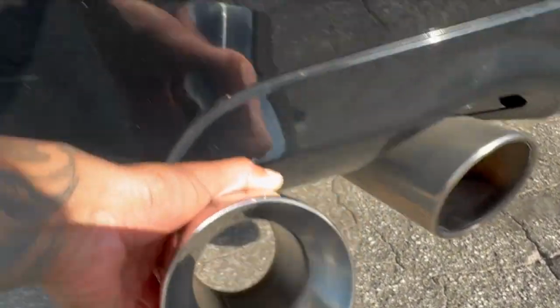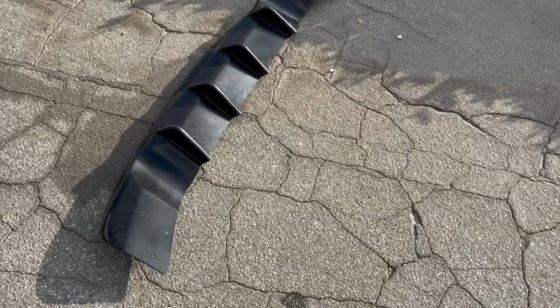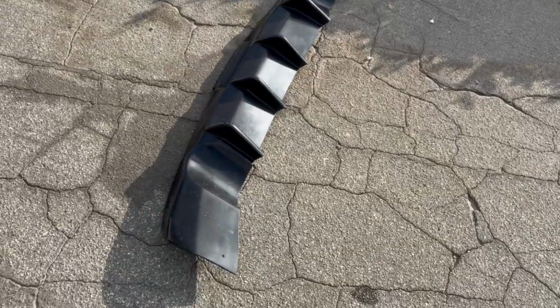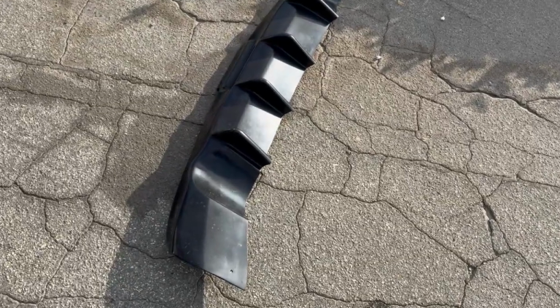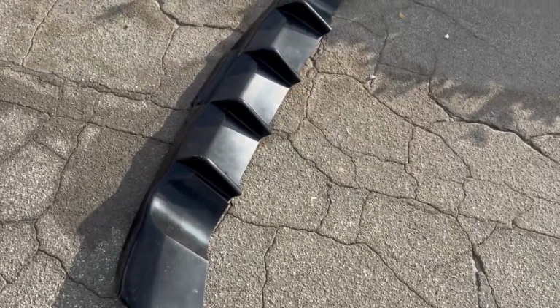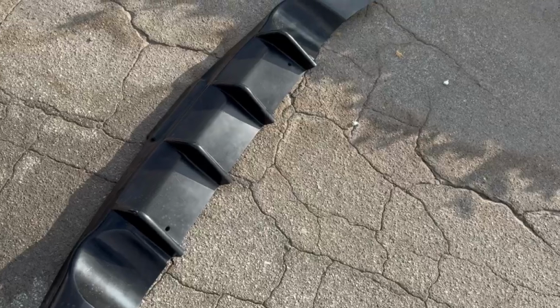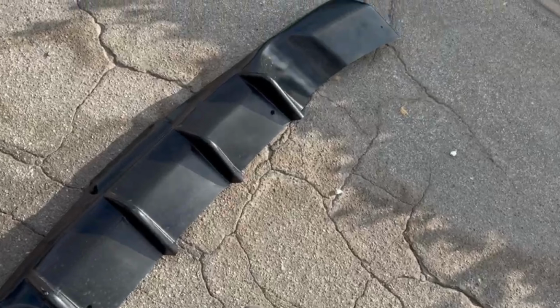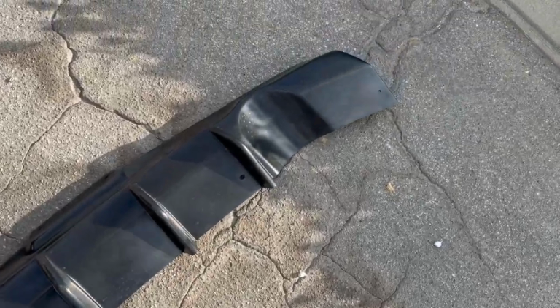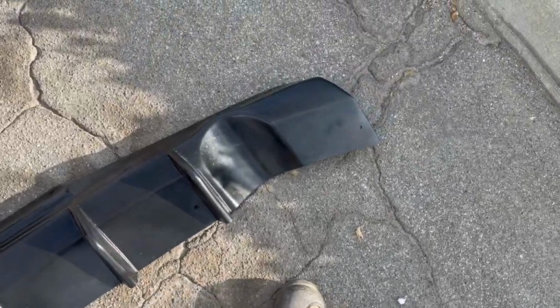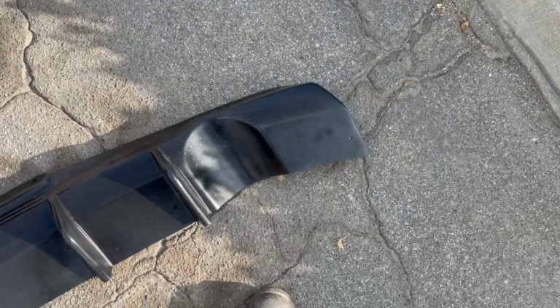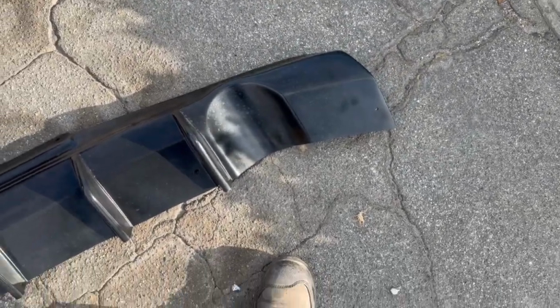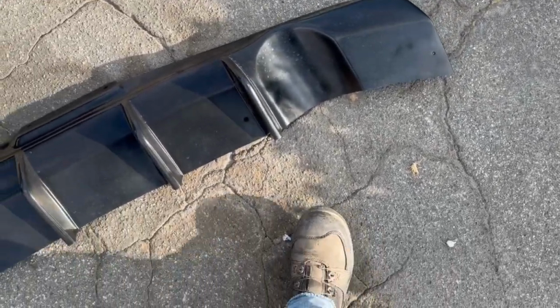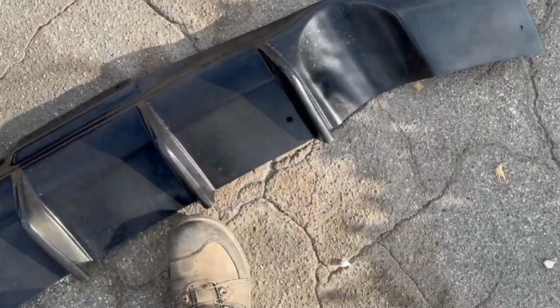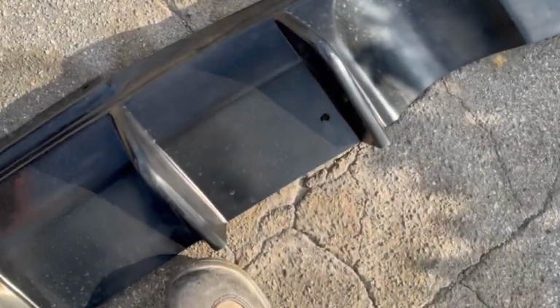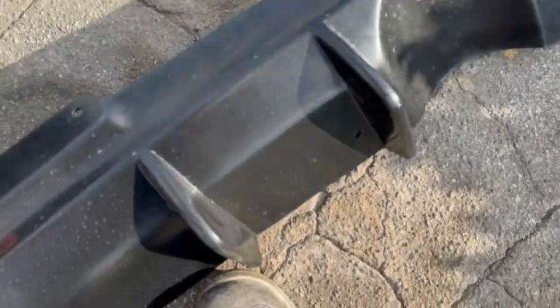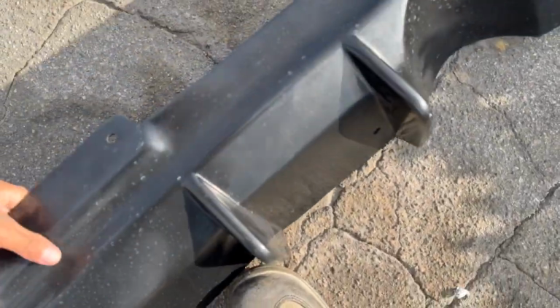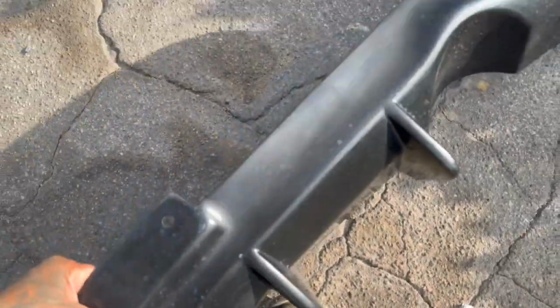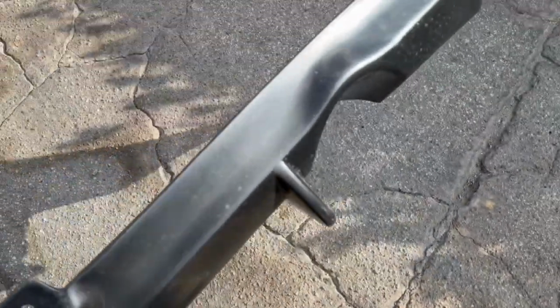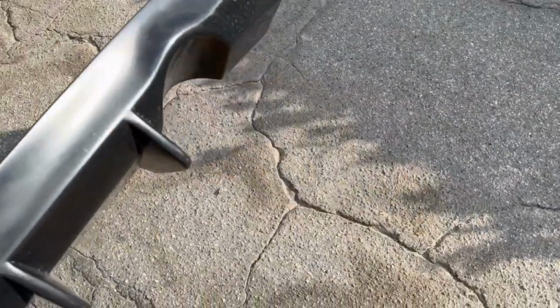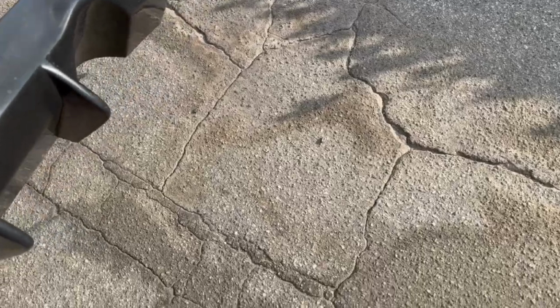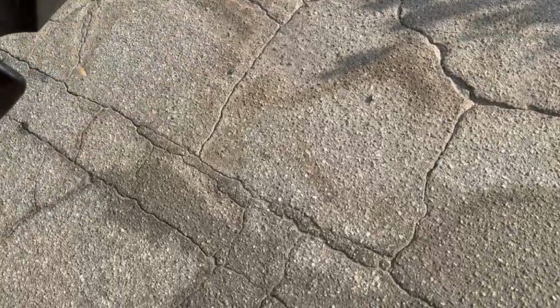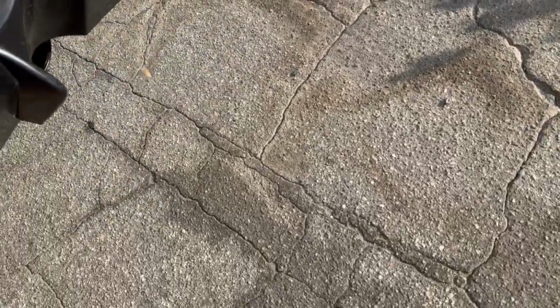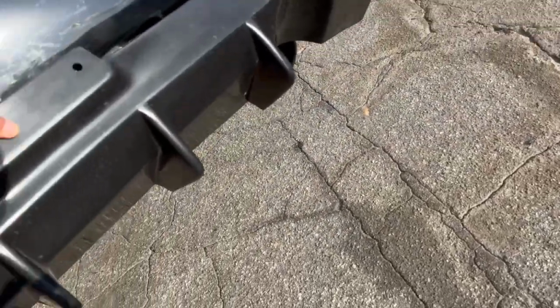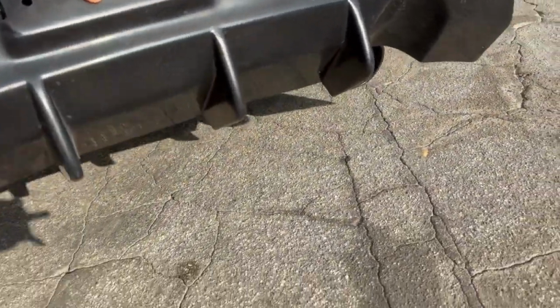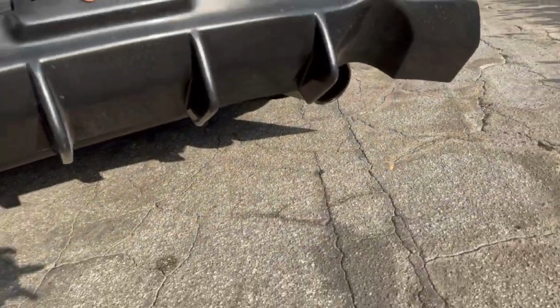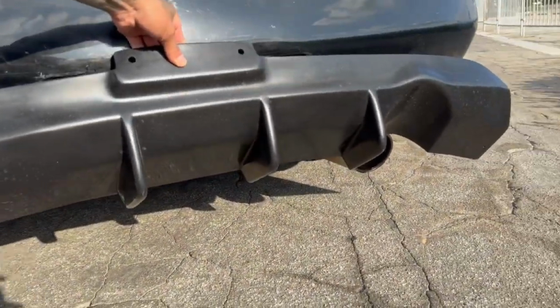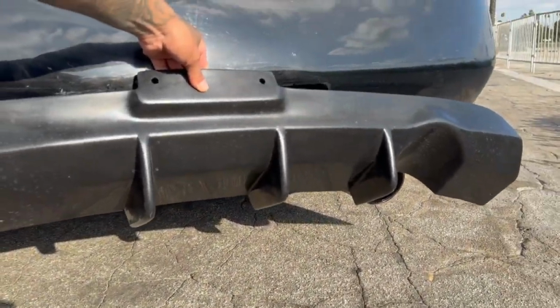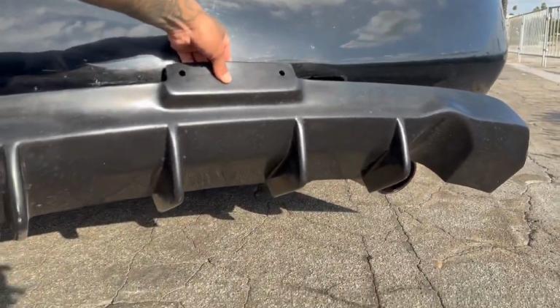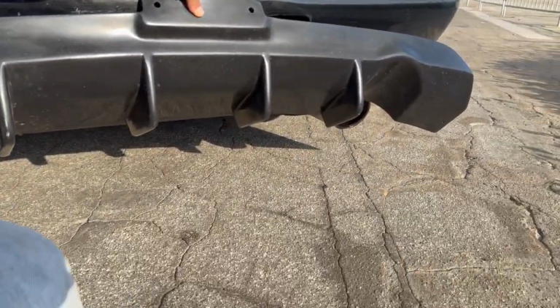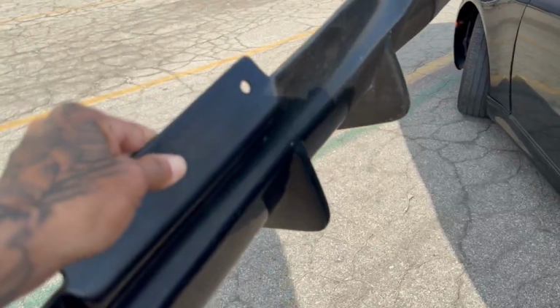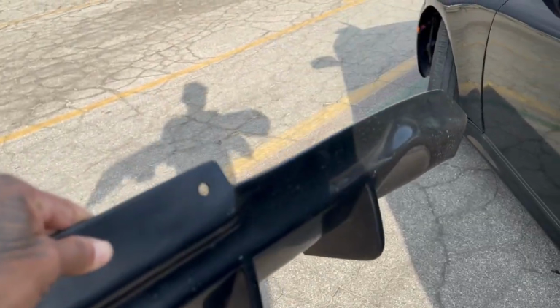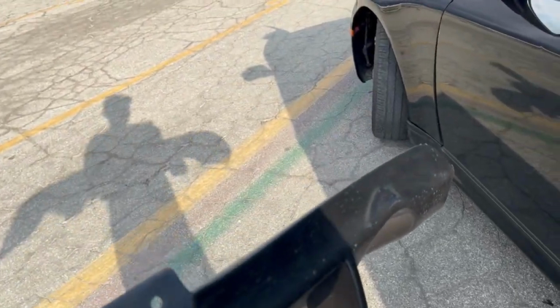I also got this diffuser right here. It's gonna go right here — it's gonna look sick, that's coming real soon.